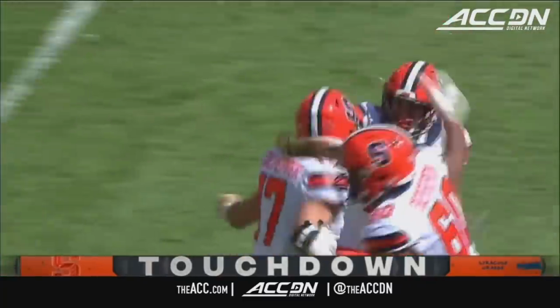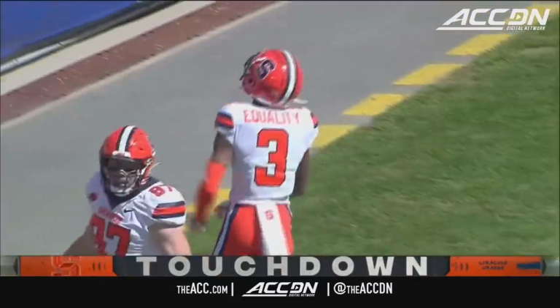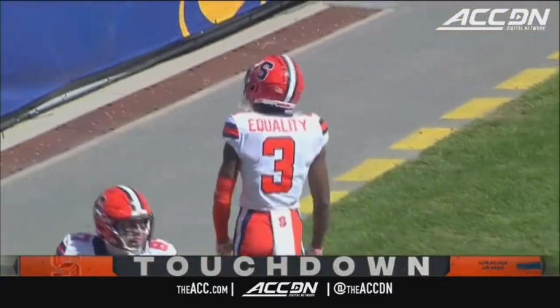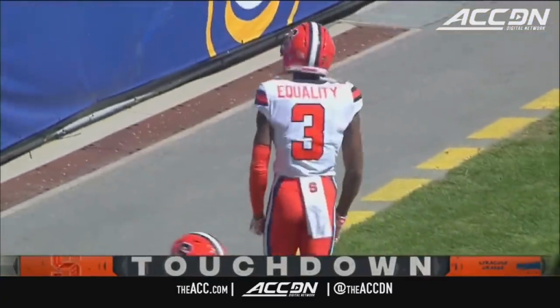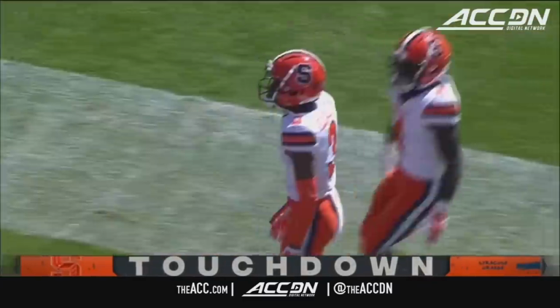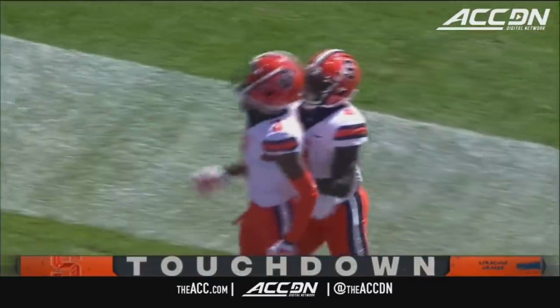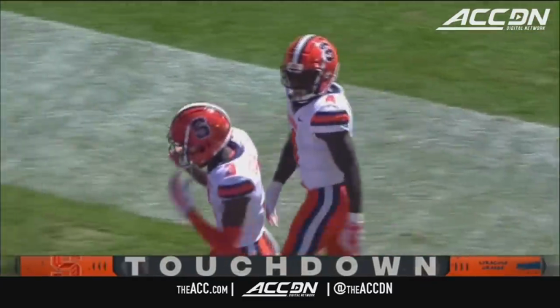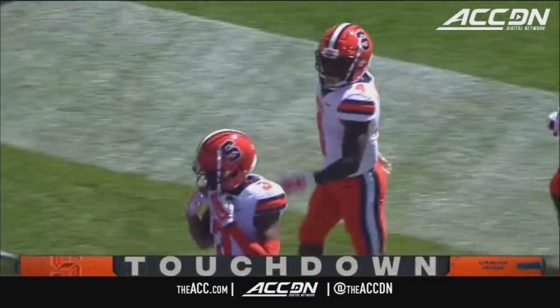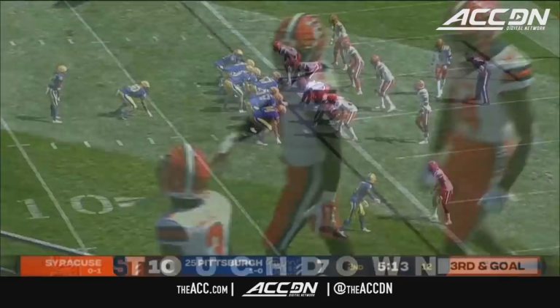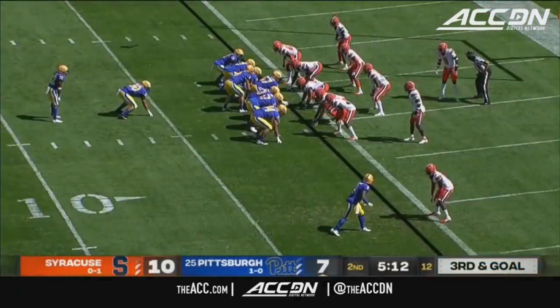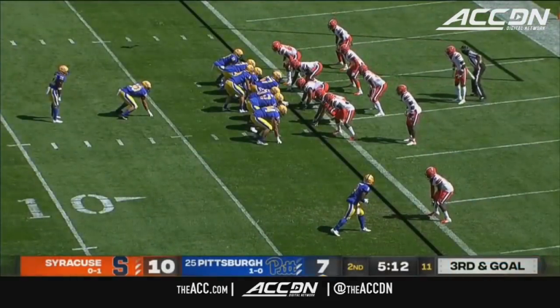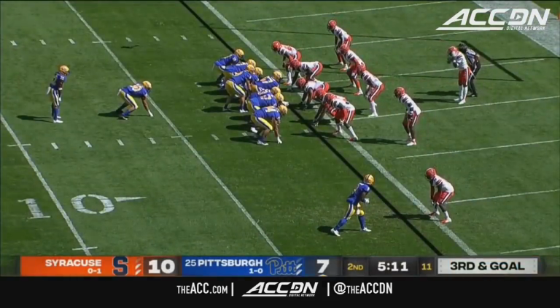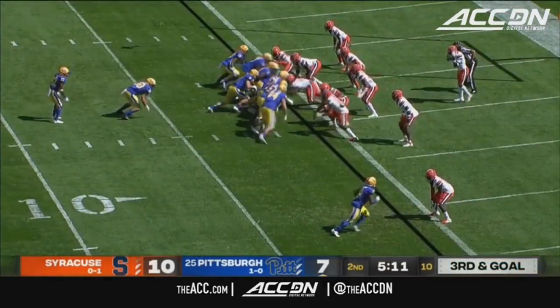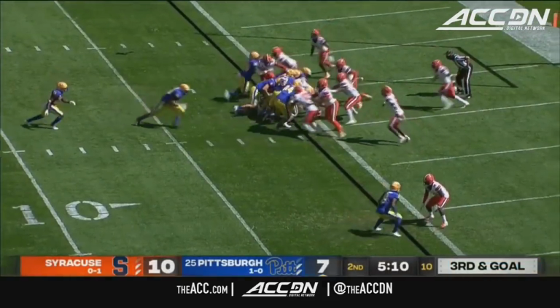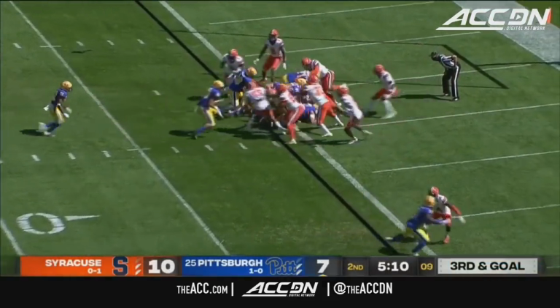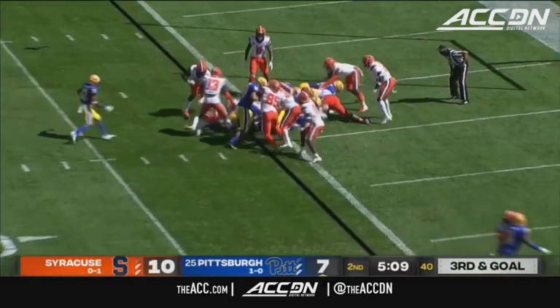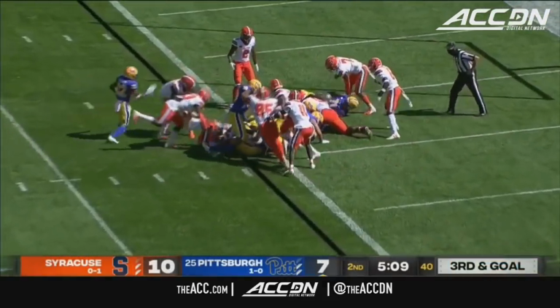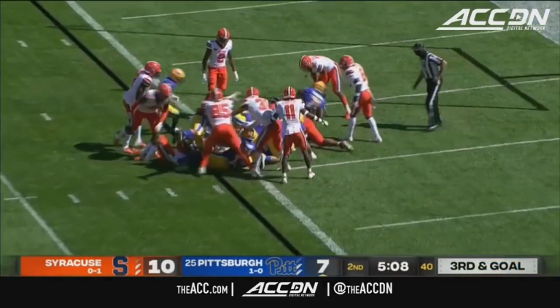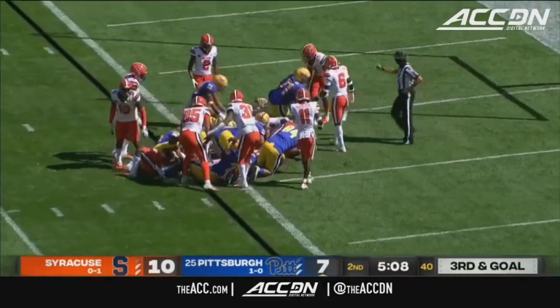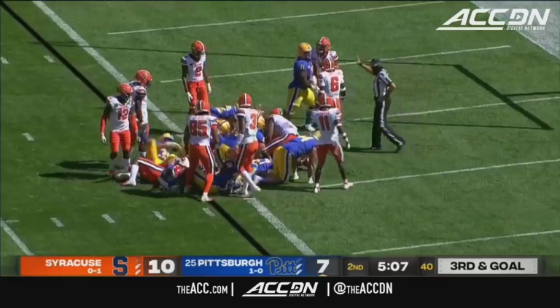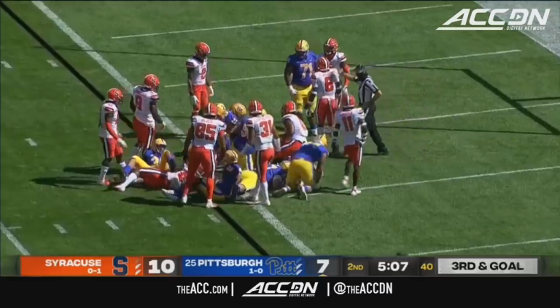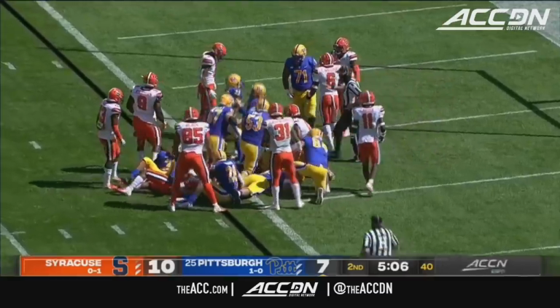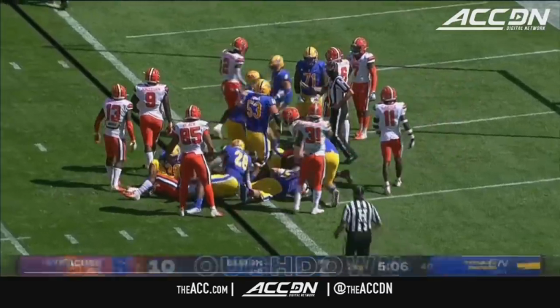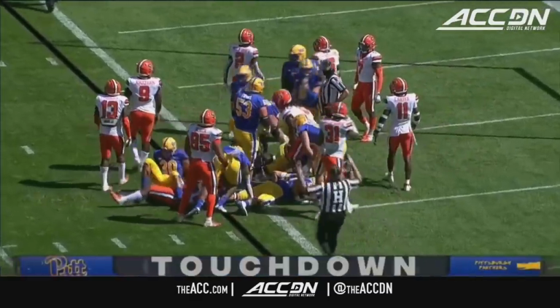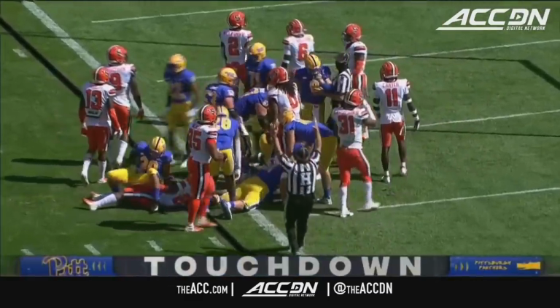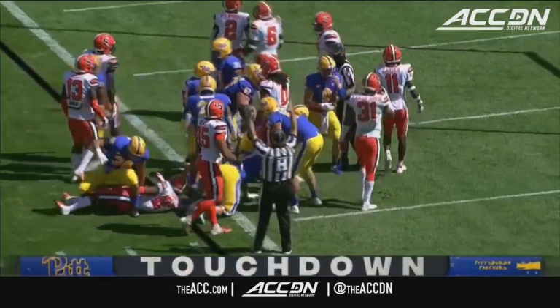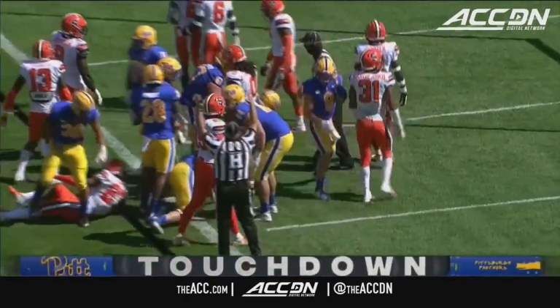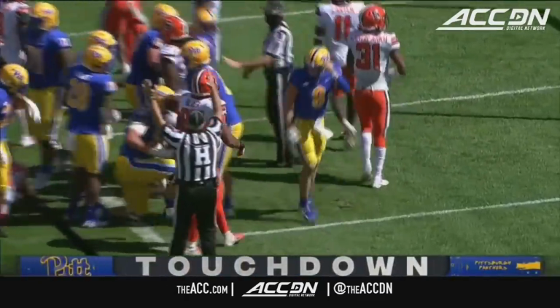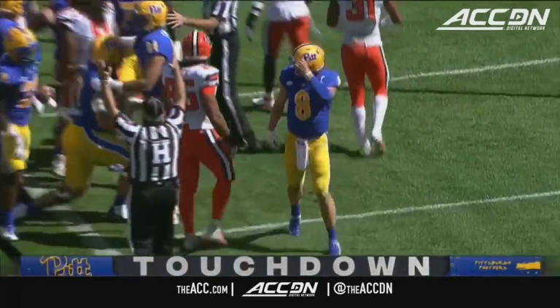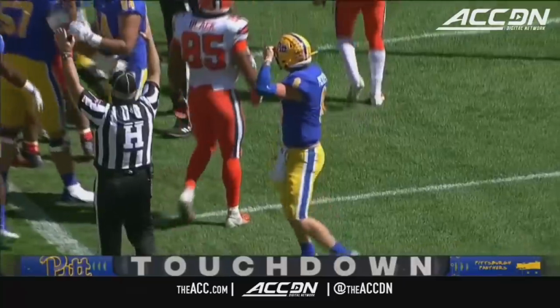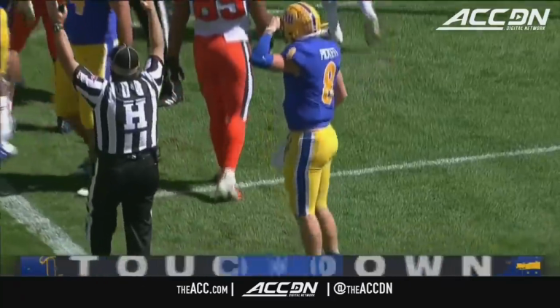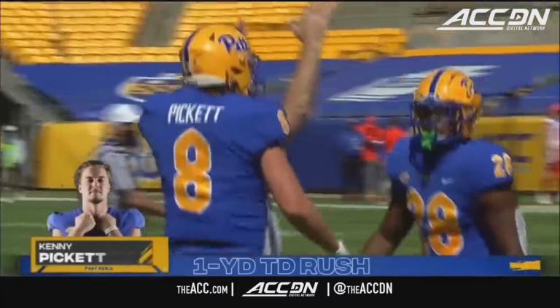Wow, on third and eleven — sixty-nine yards. A big lead blocking fullback. Vincent Davis is now in the game, but Pickett's gonna keep it himself. He scored a touchdown on the ground last week. Will he add one this week? He does. Pitt retakes the lead.